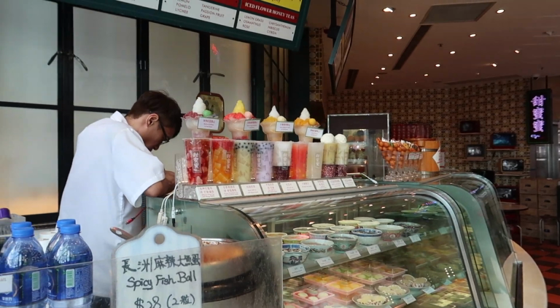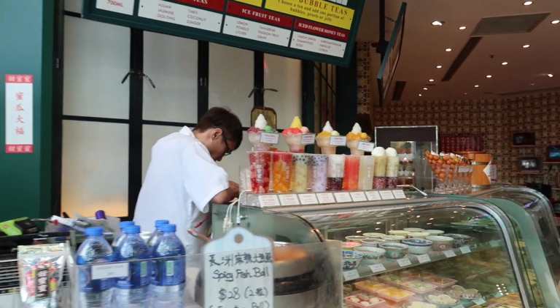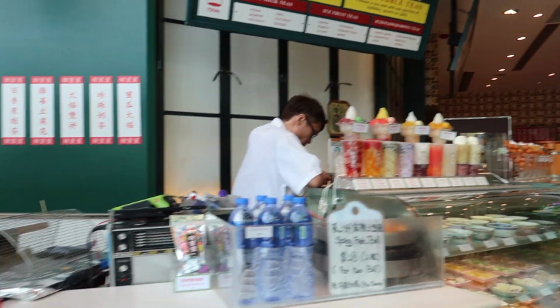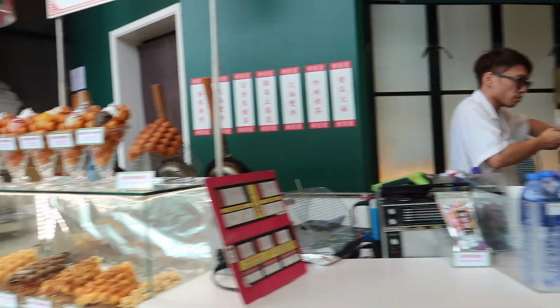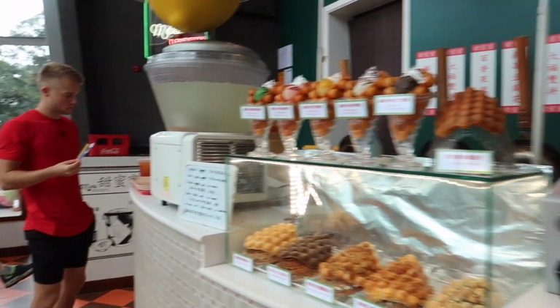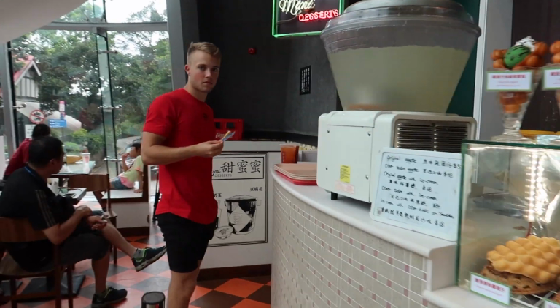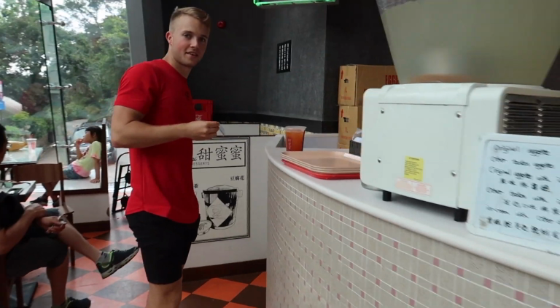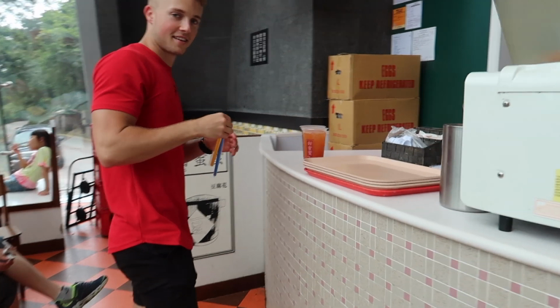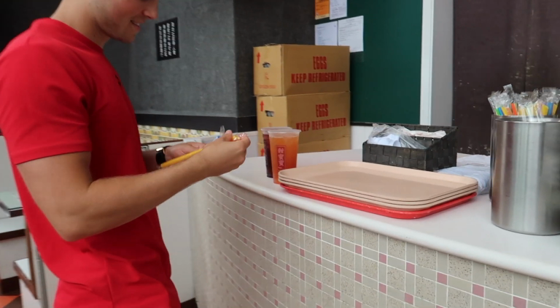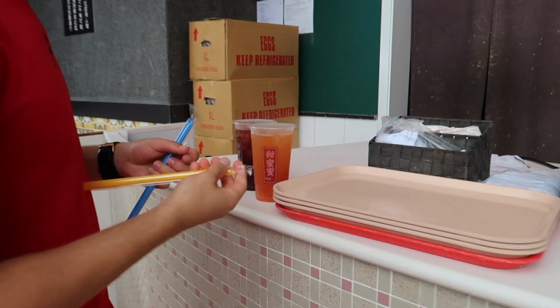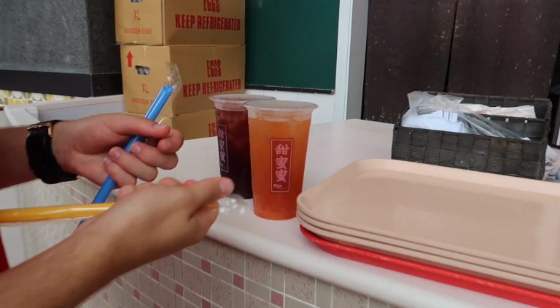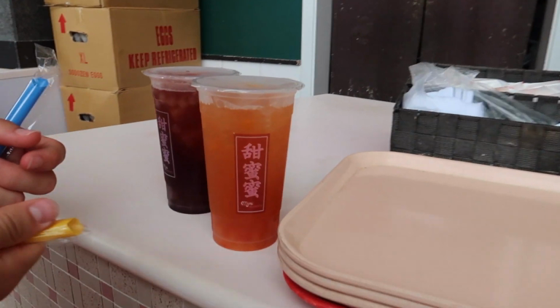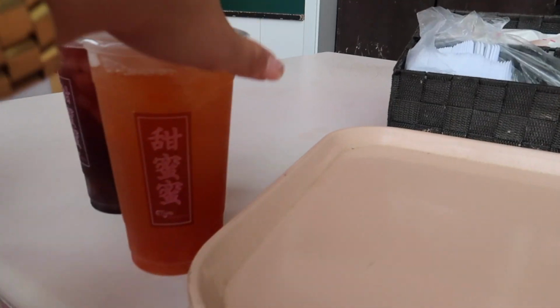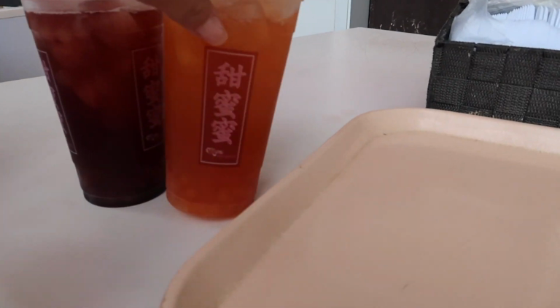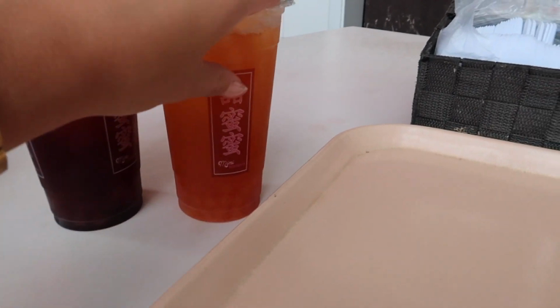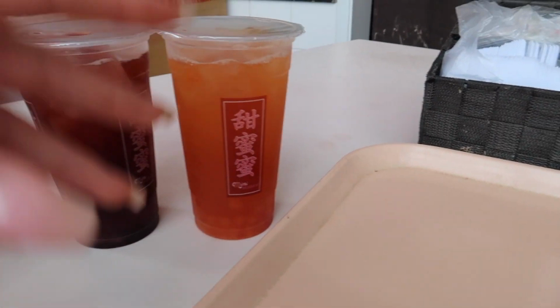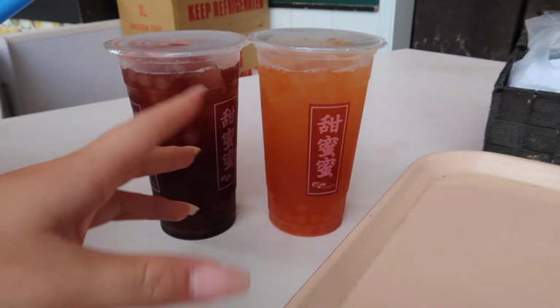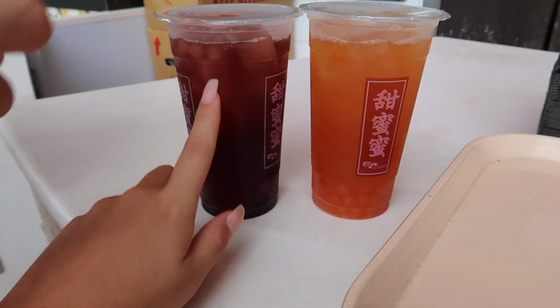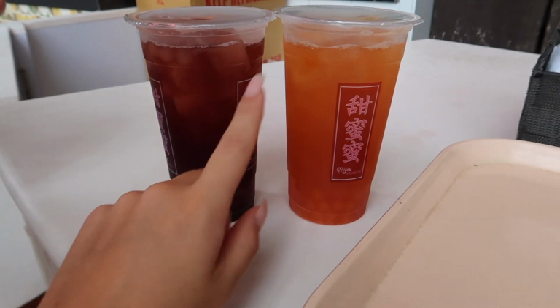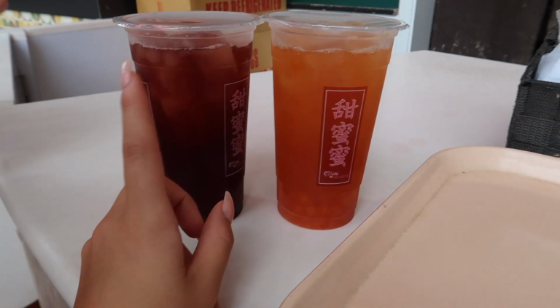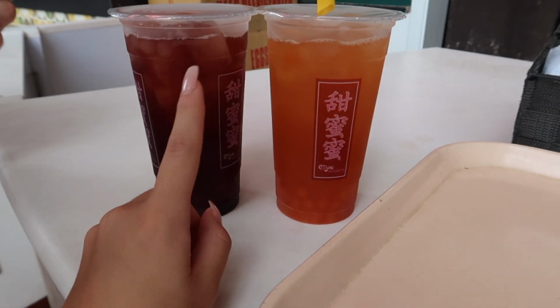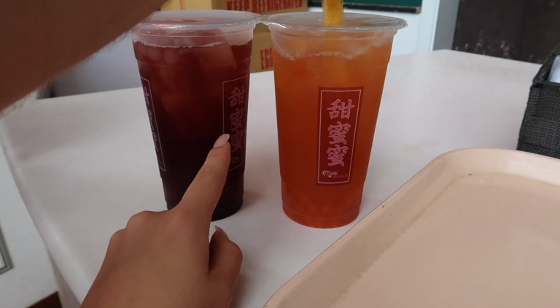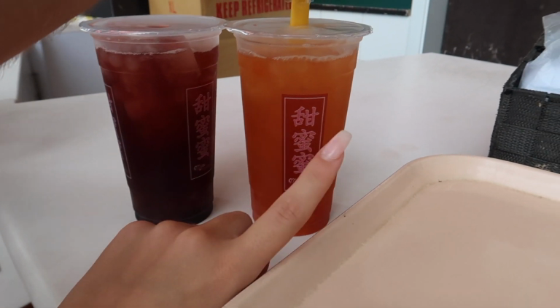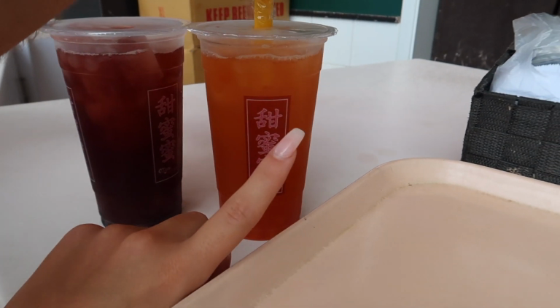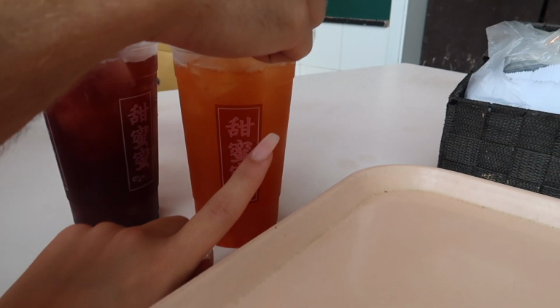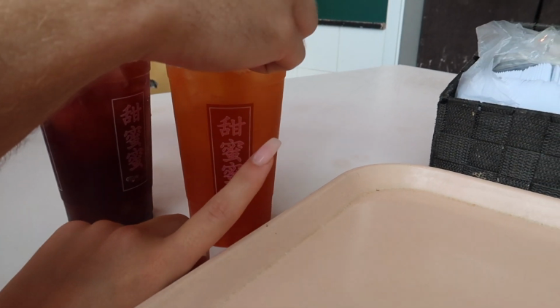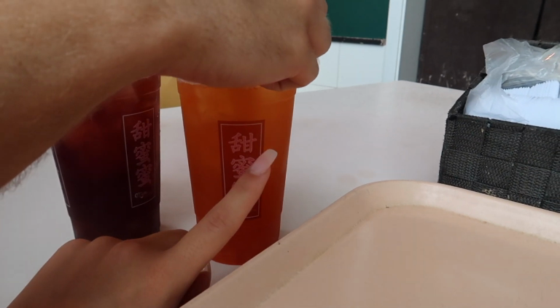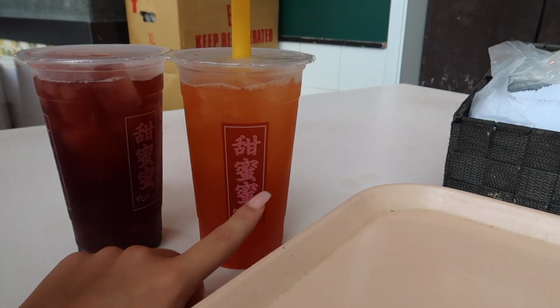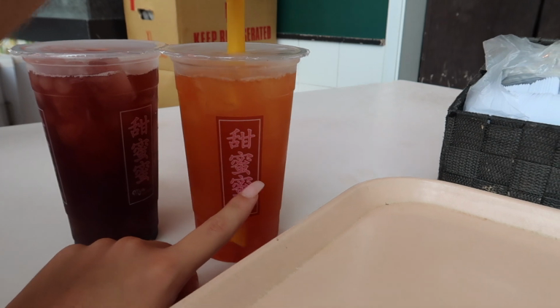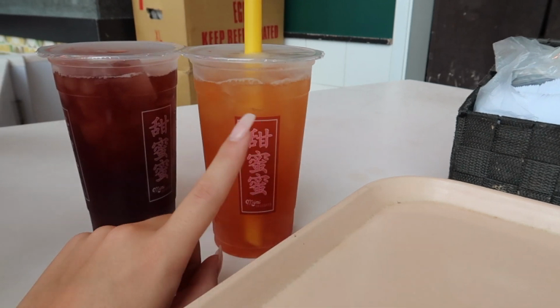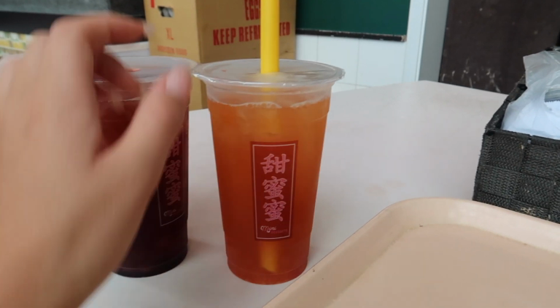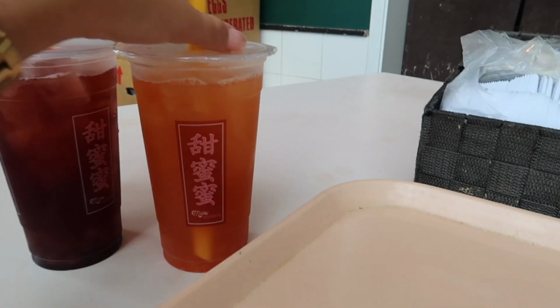We've just come back from the sky bar and we've got some bubble teas — they're actually so nice. We've got them in the UK as well. It's like a juice with these bubbles in them. We've got grape juice with lychee, and pomelo juice with mango bubbles.